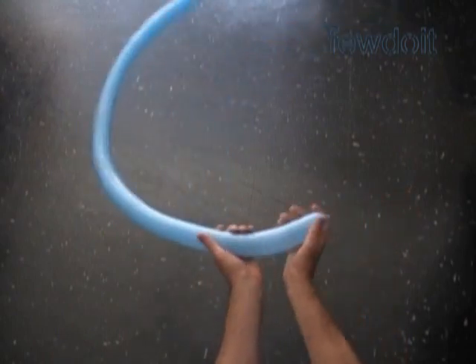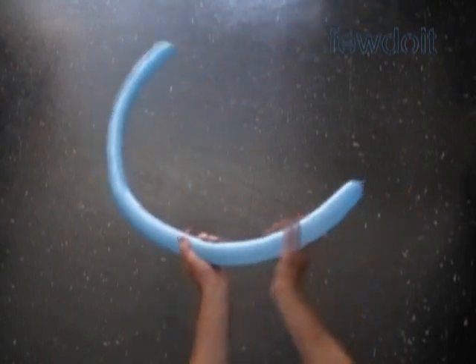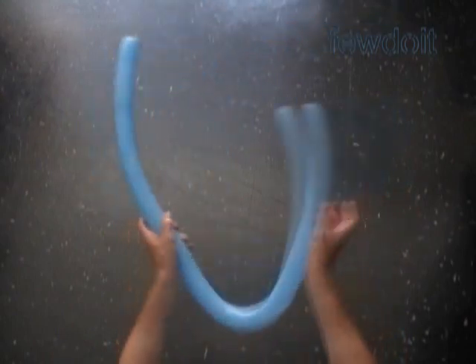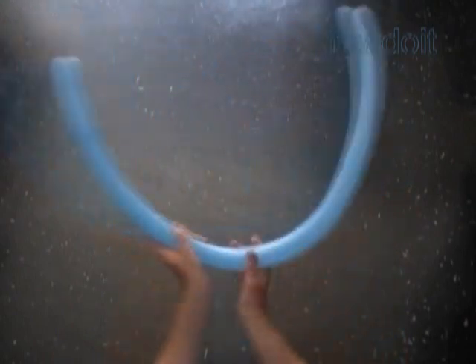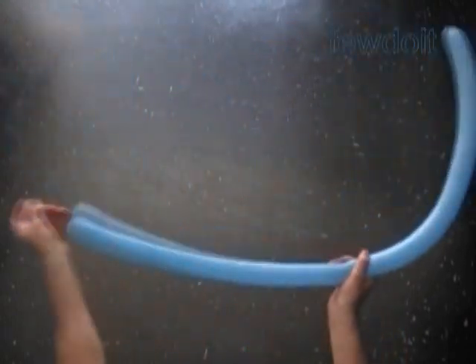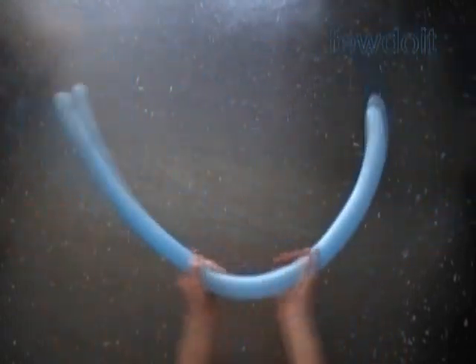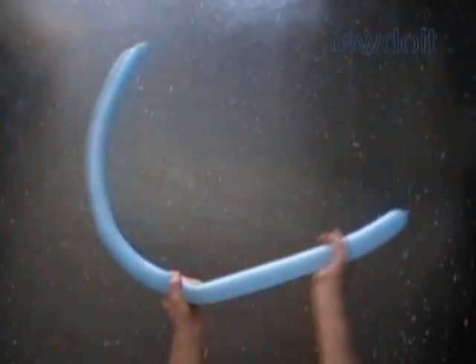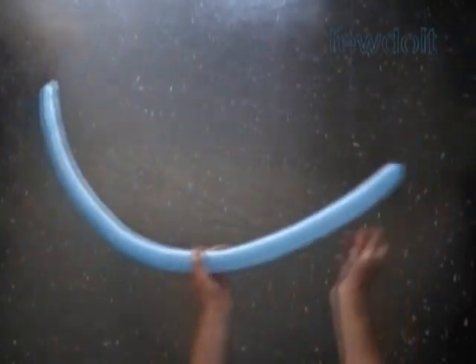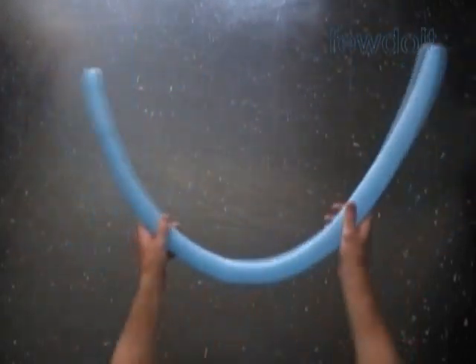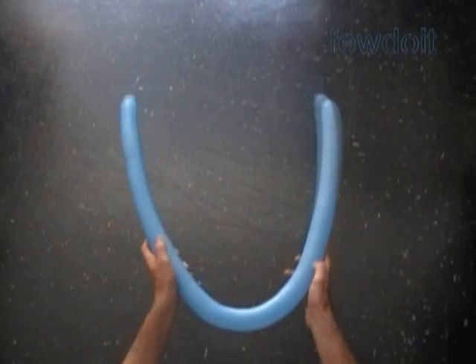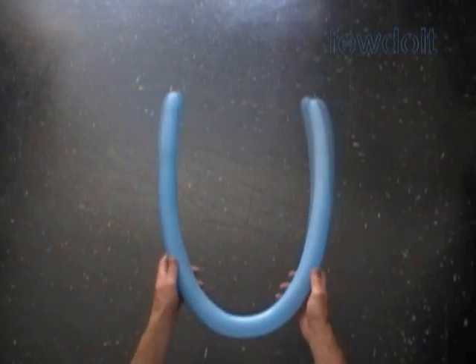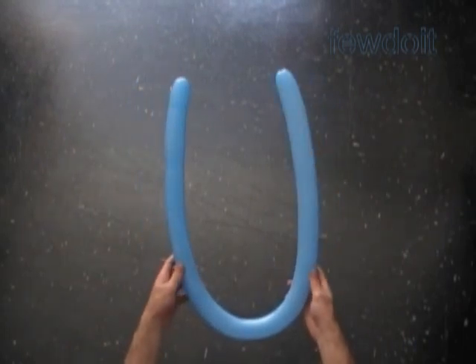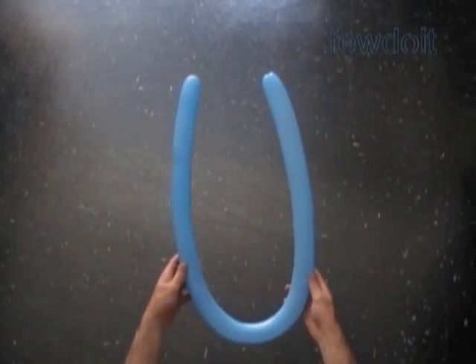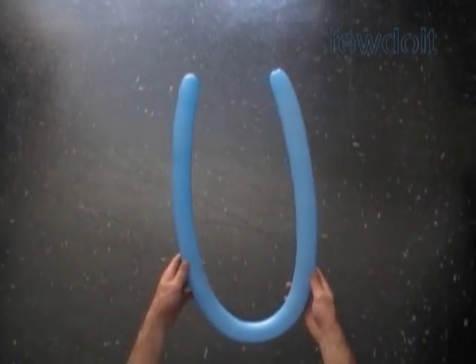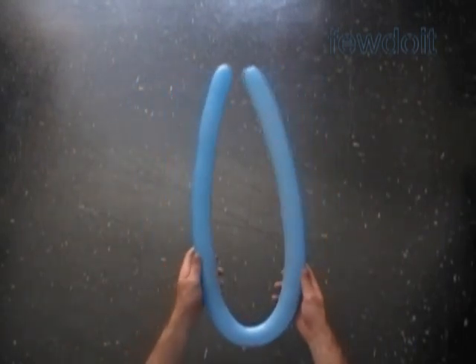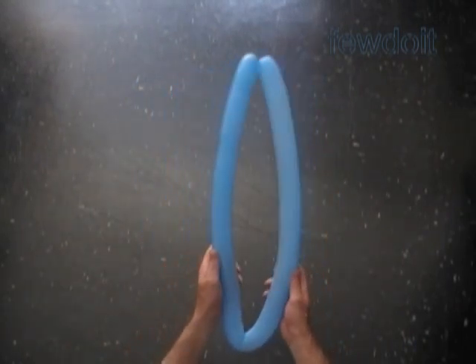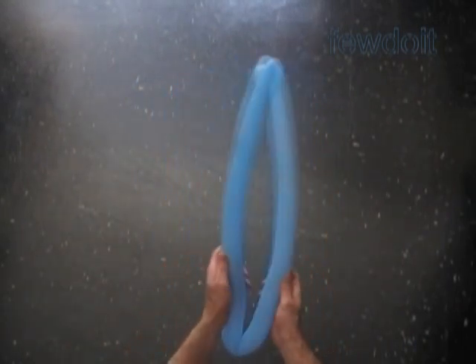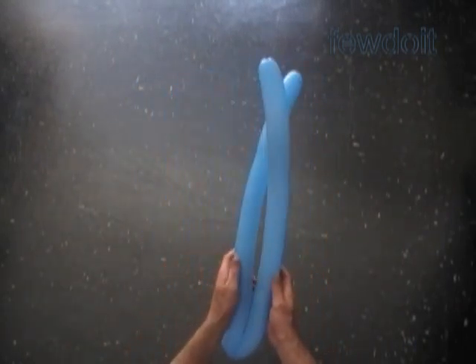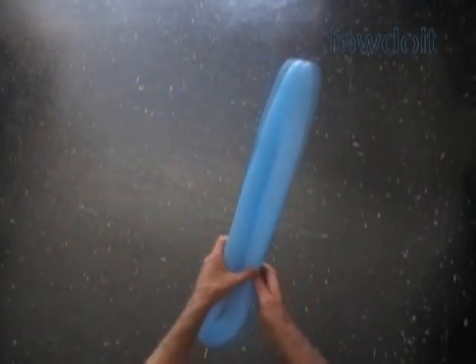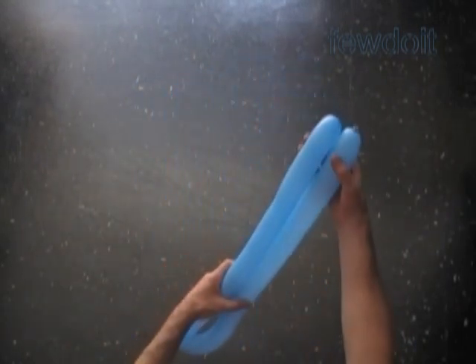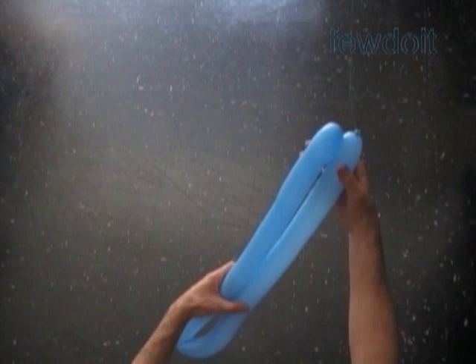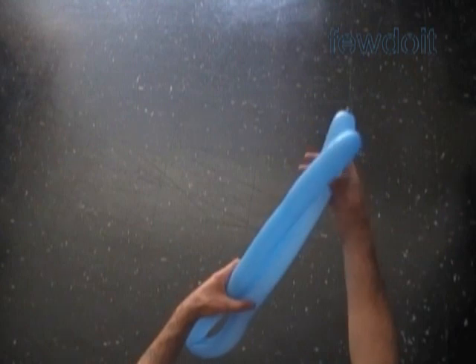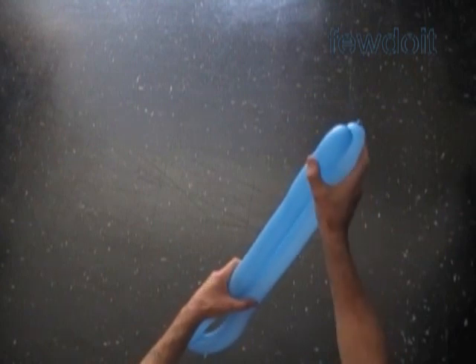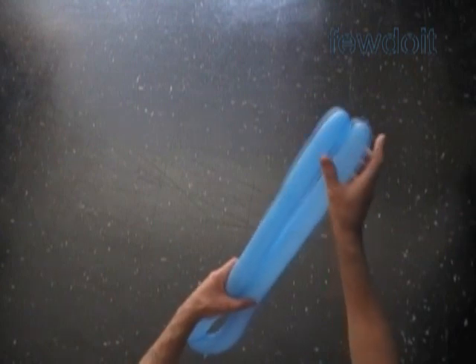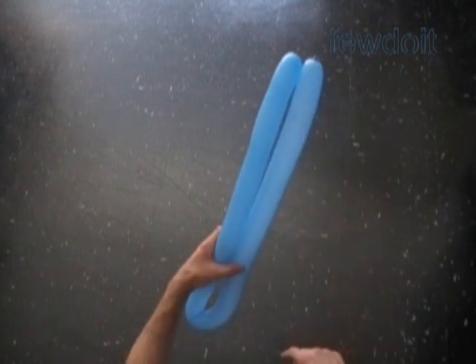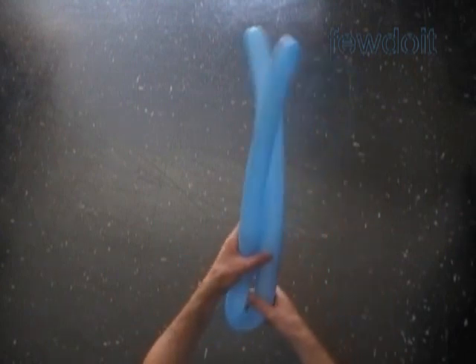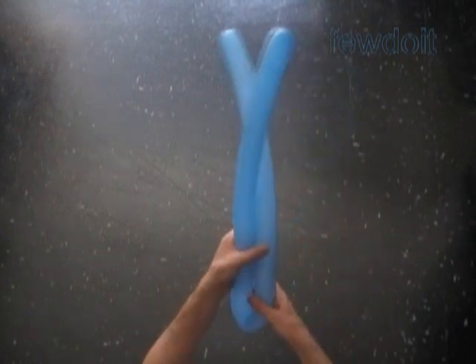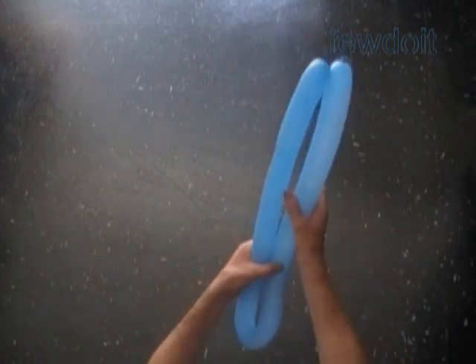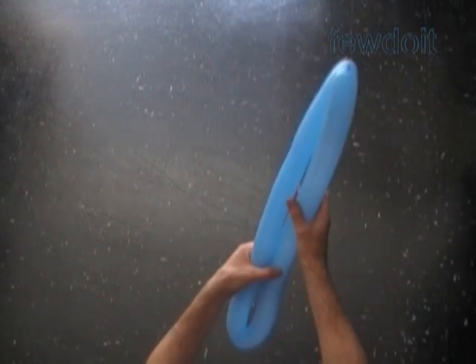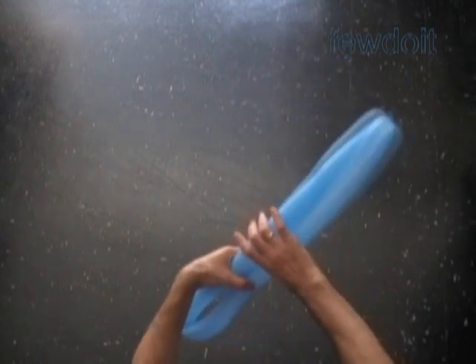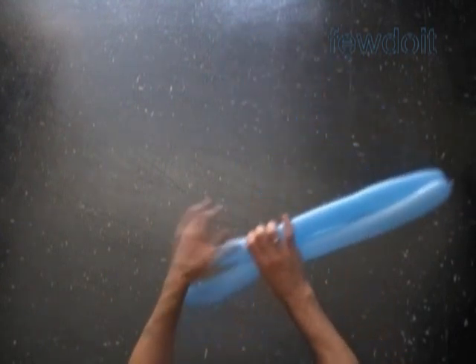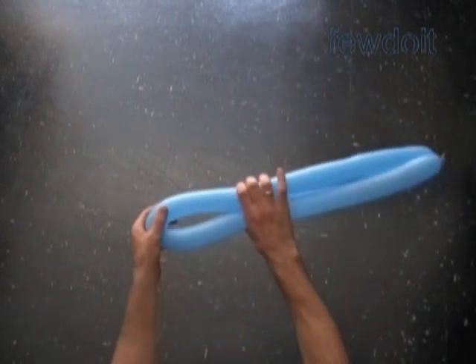And then I am going to use a white balloon to make the arms. Now let's fold the balloon in half. Hold both sides of the balloon in one hand about 6 inch away from the spot where you folded the balloon.